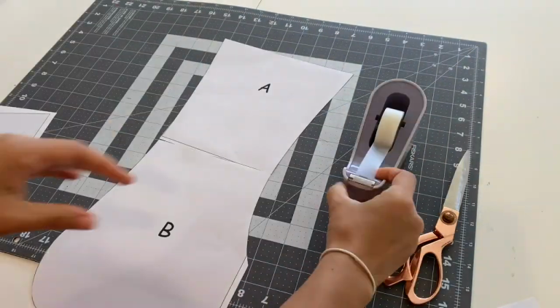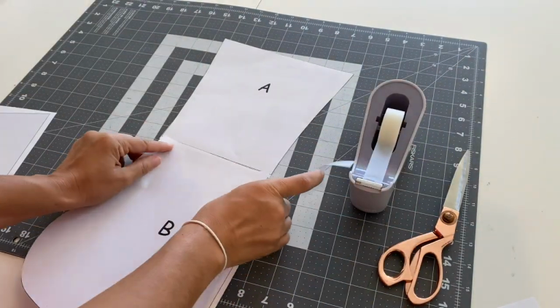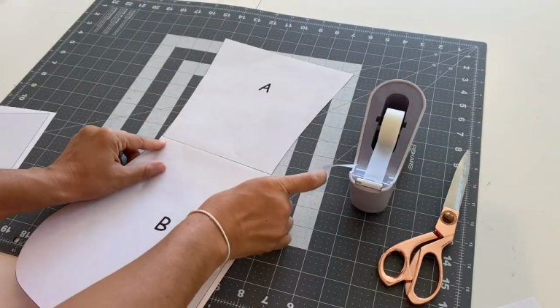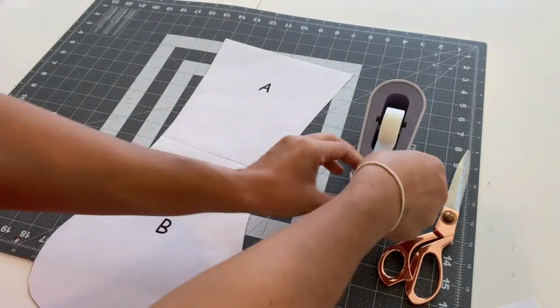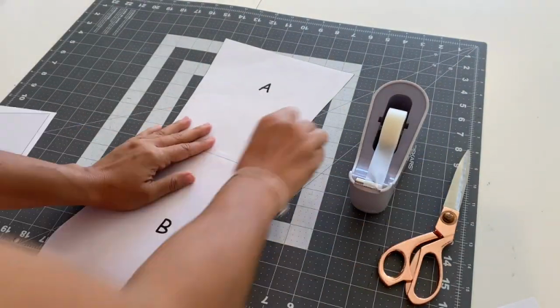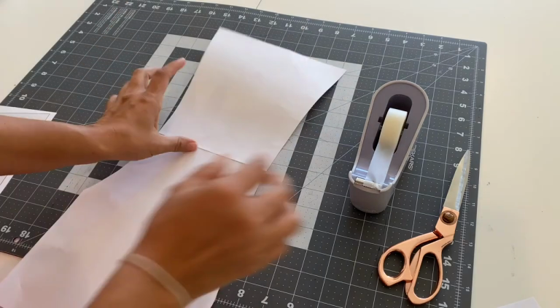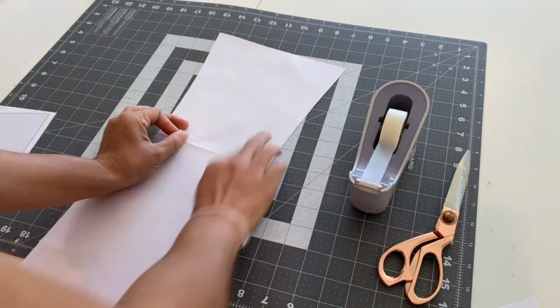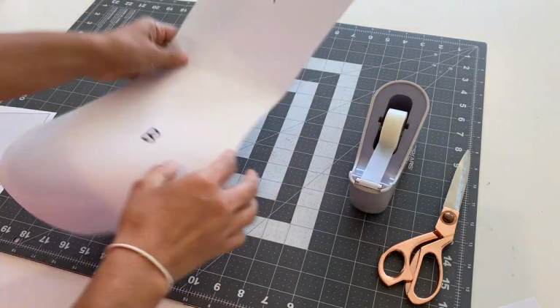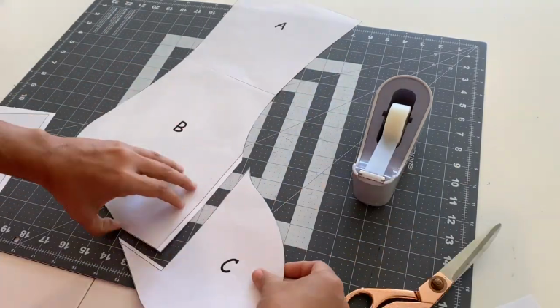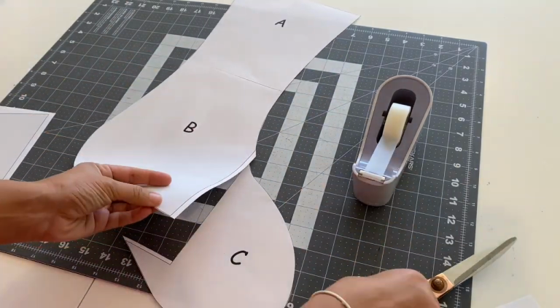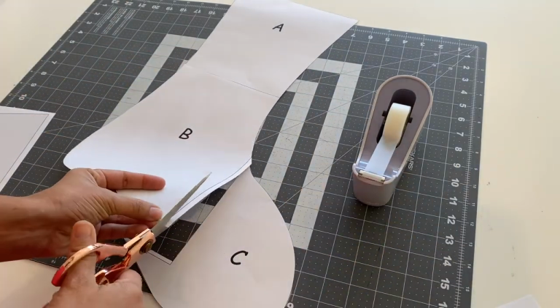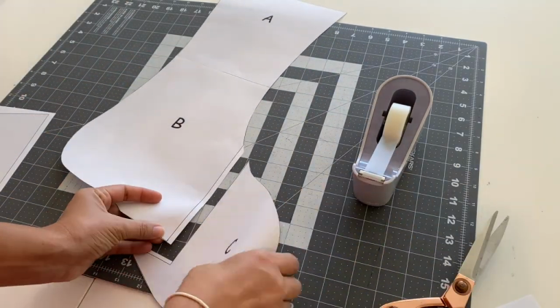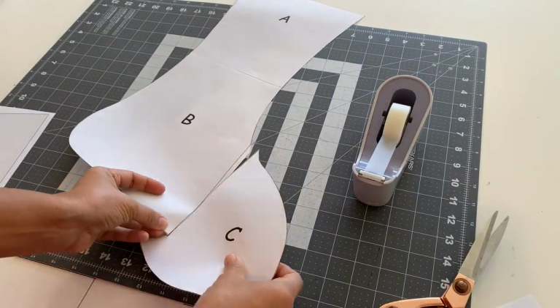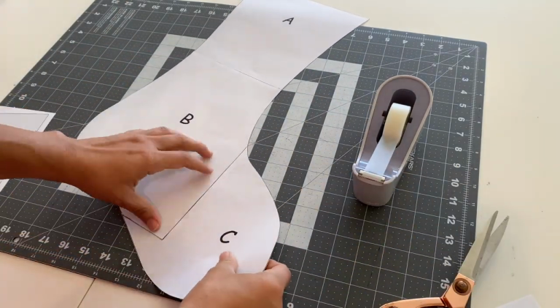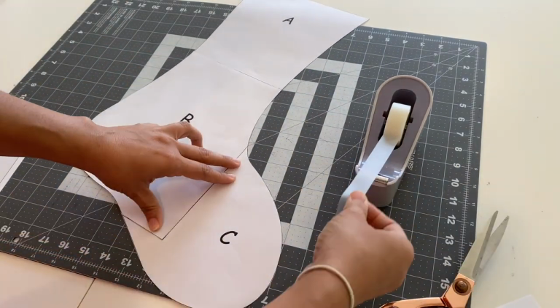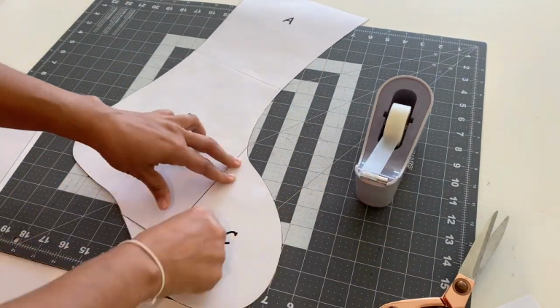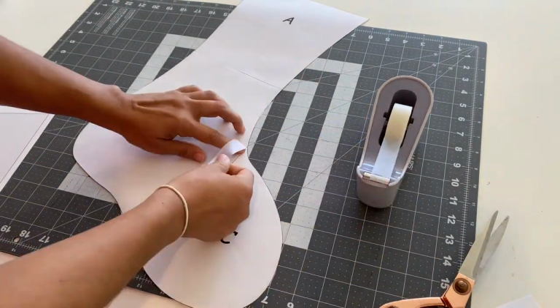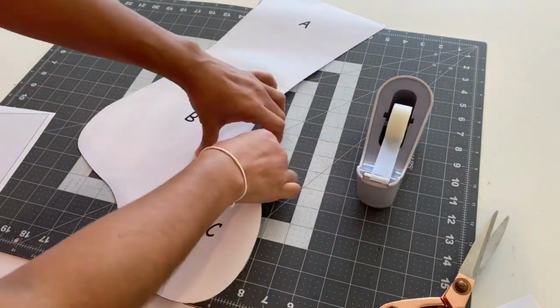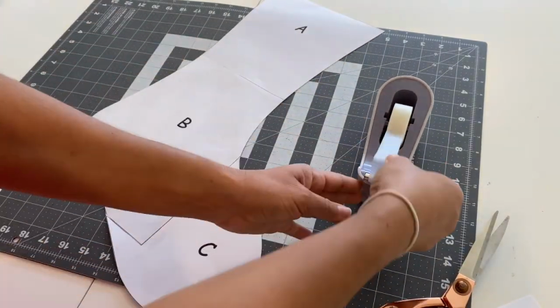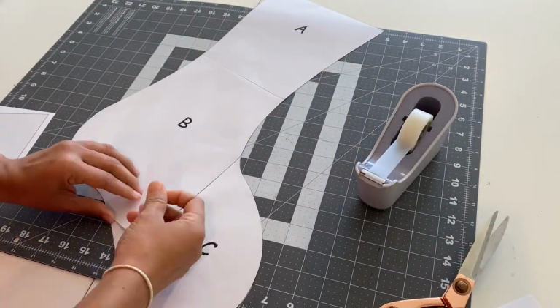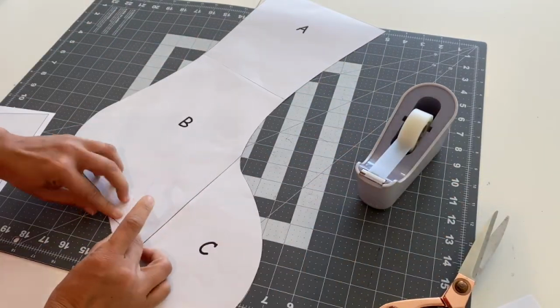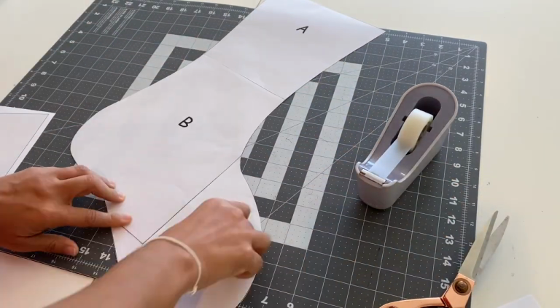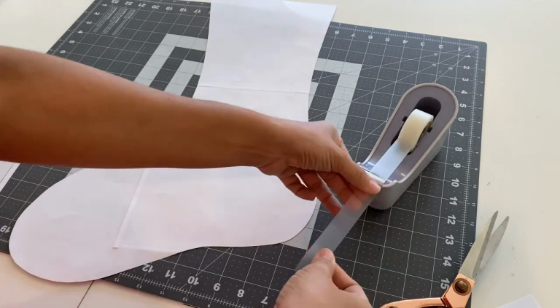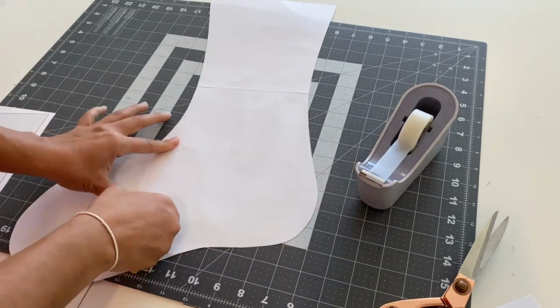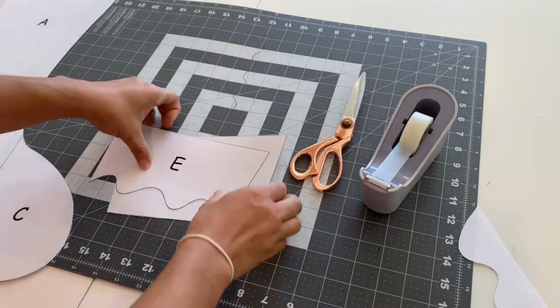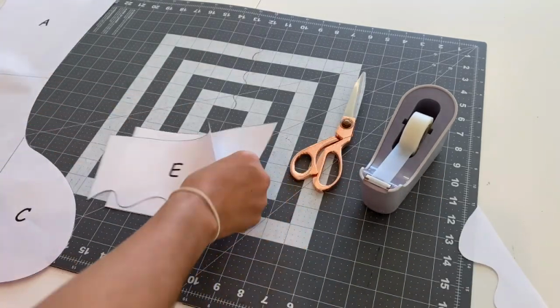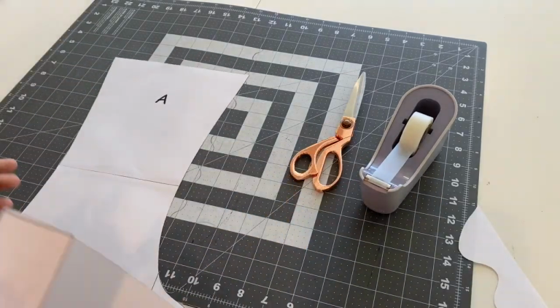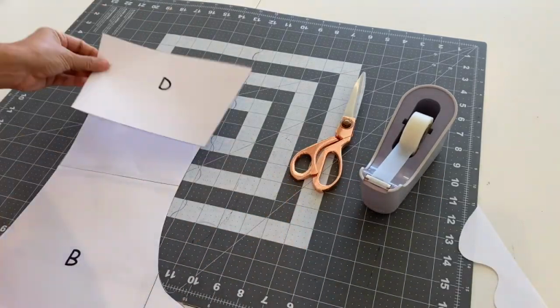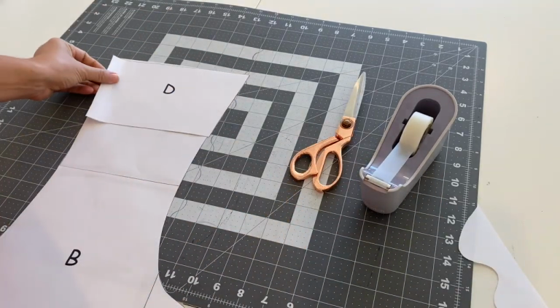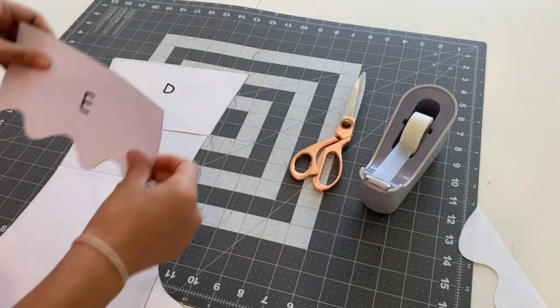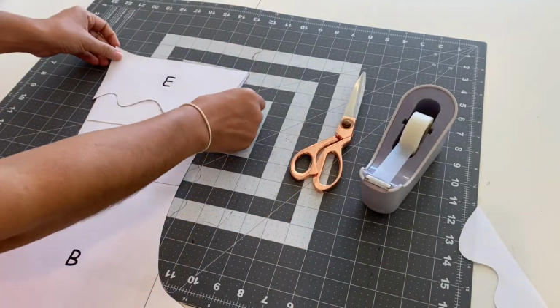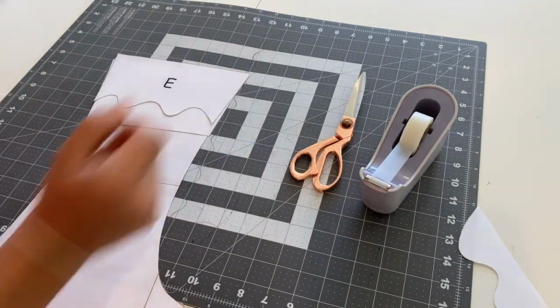Once you've cut out all of the pieces, you'll want to tape them all together to form your stocking. A, B, and C will form the main part of your stocking, while D and E will form the top trim.